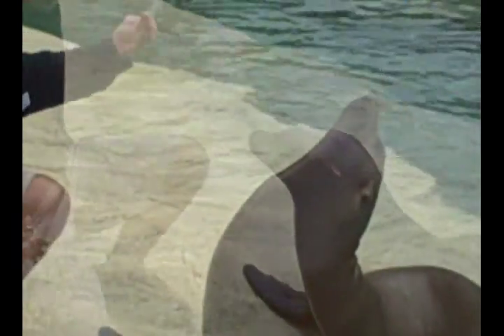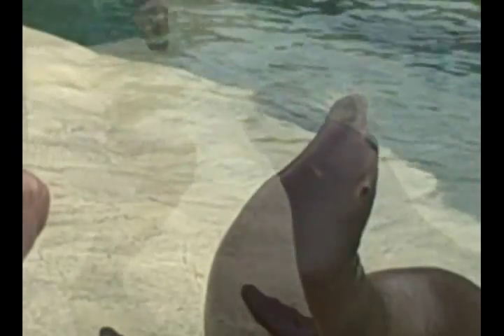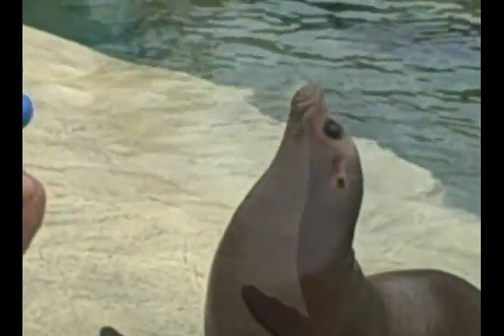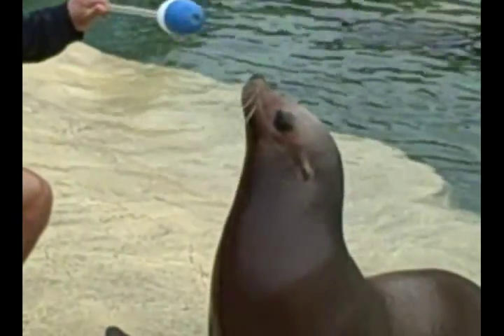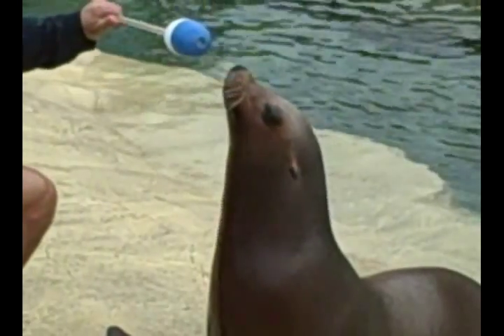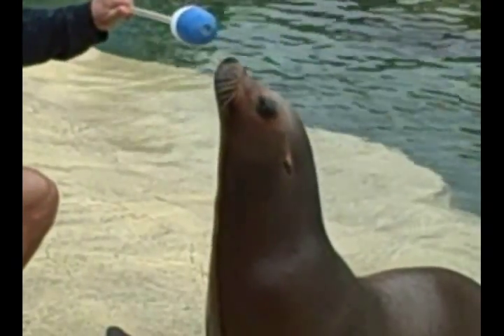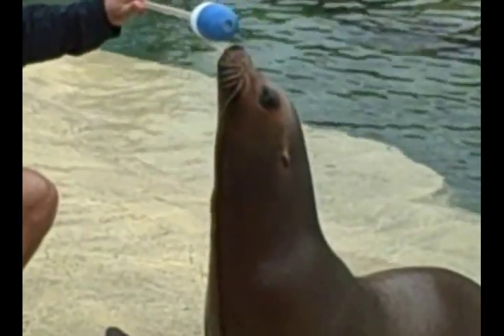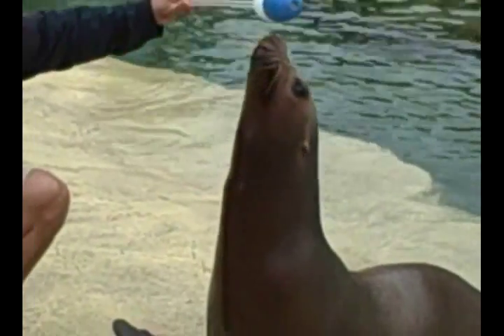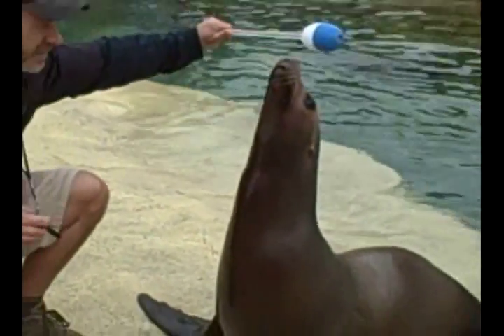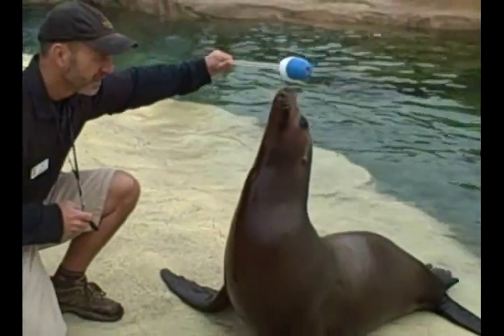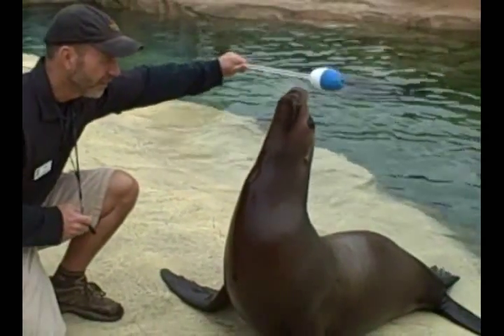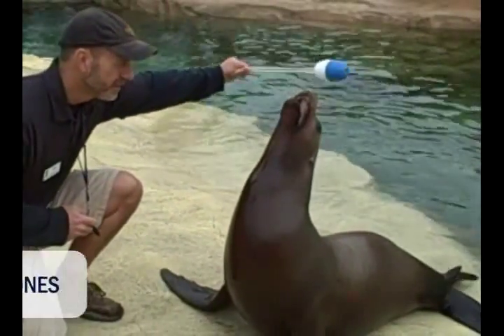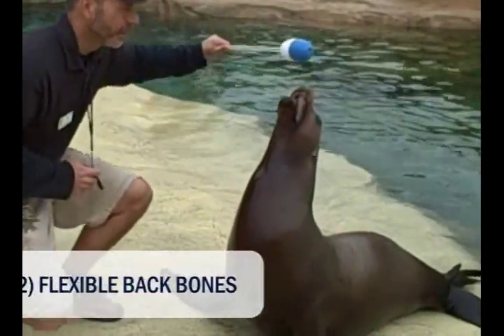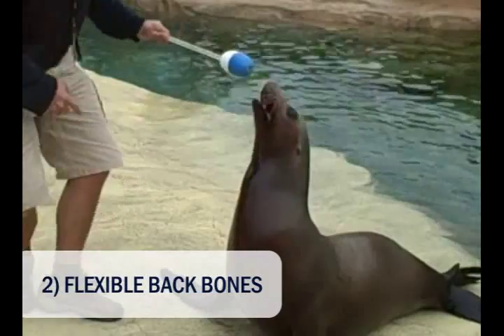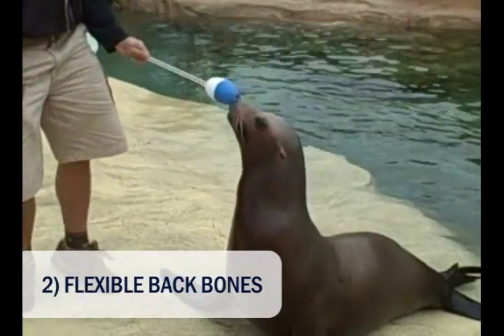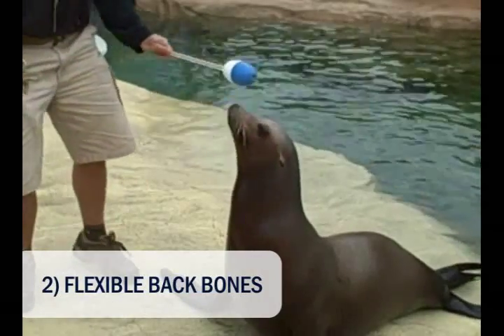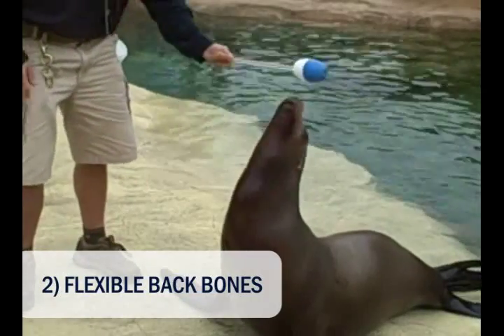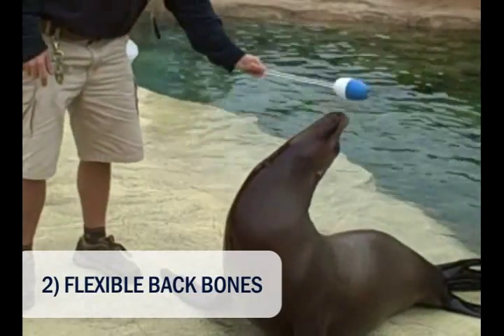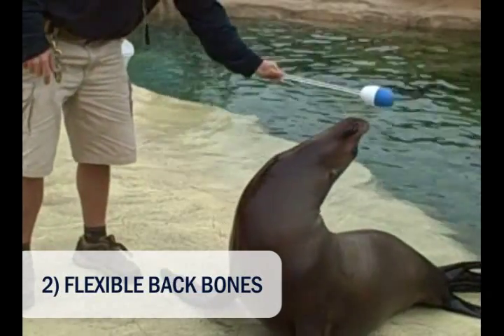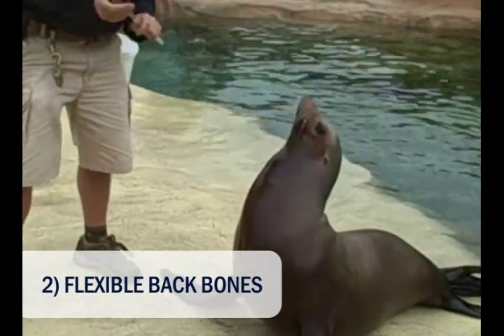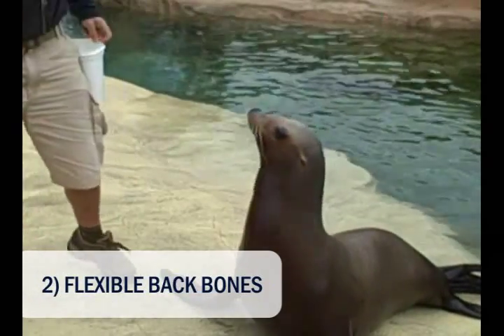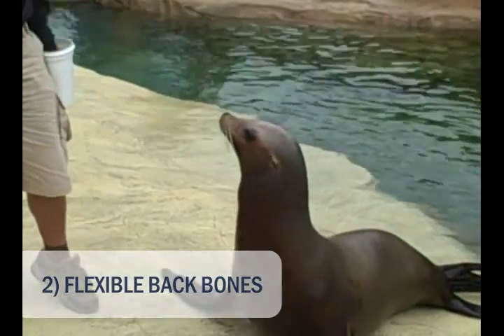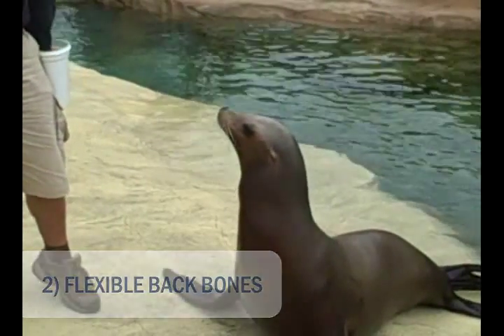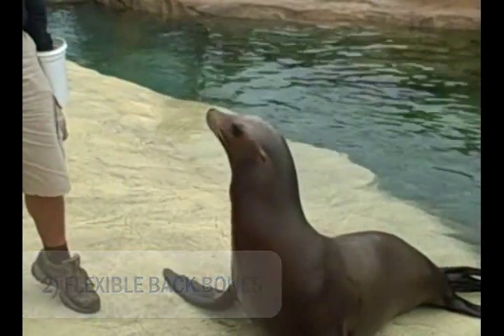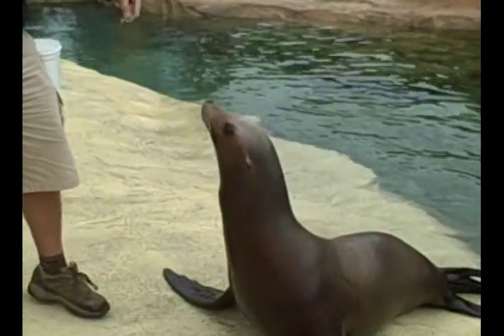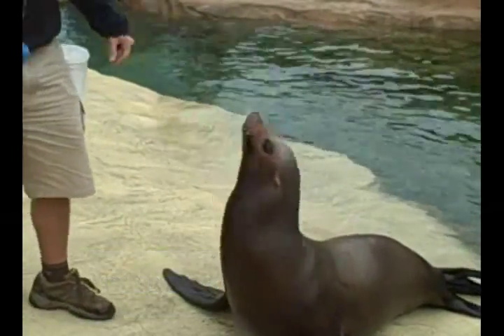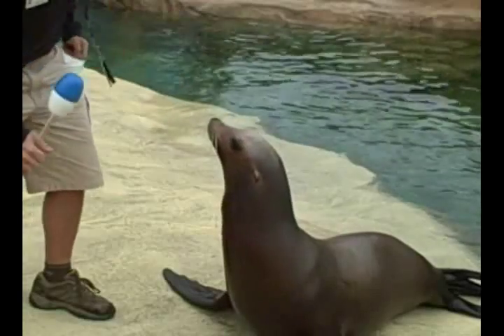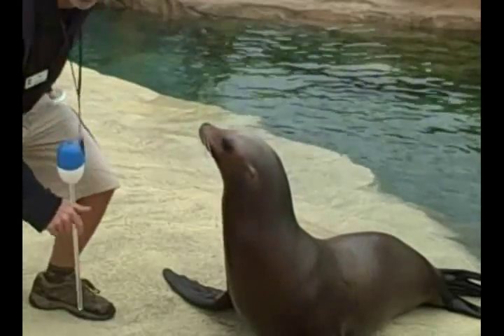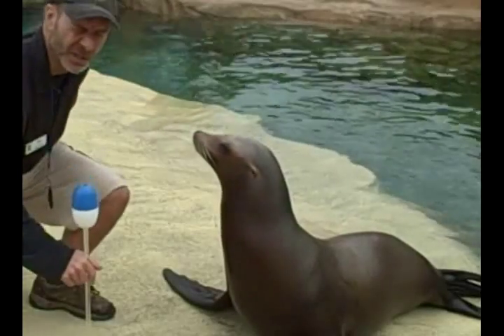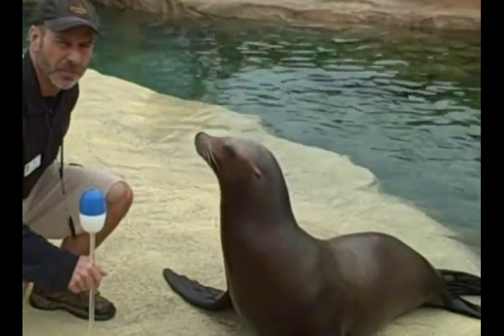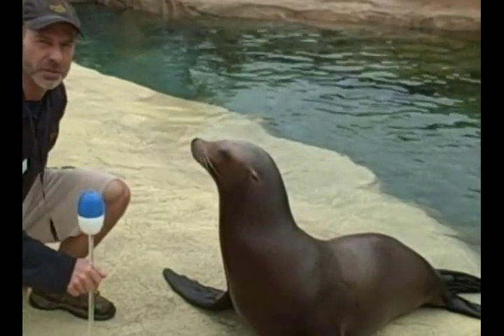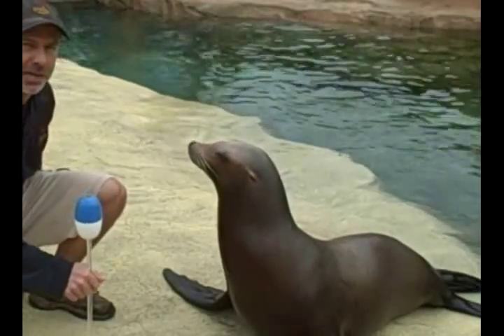Another major difference between seals and sea lions is that sea lions have very flexible backbones. She is able to move her head back quite a bit — a seal would not be able to do that.